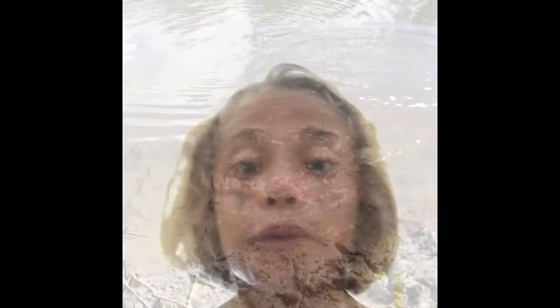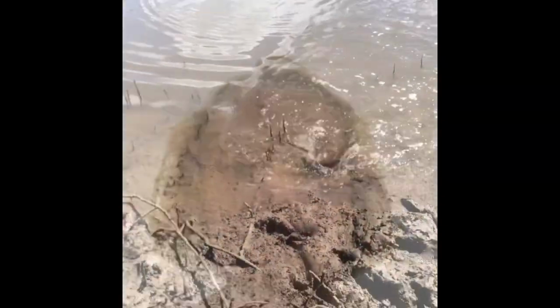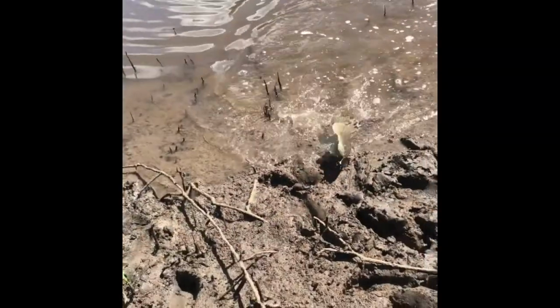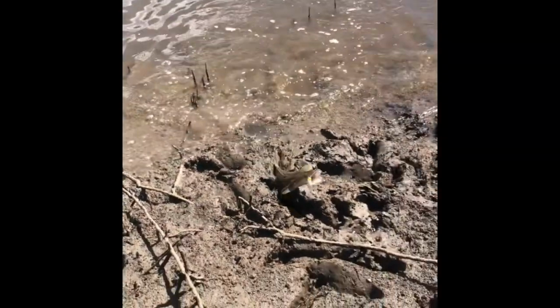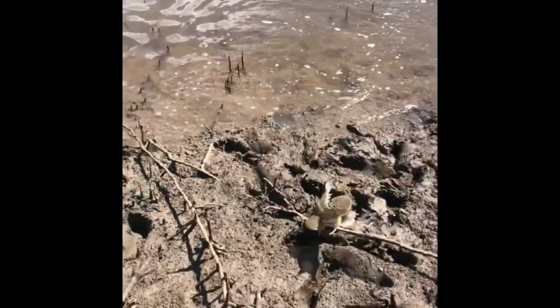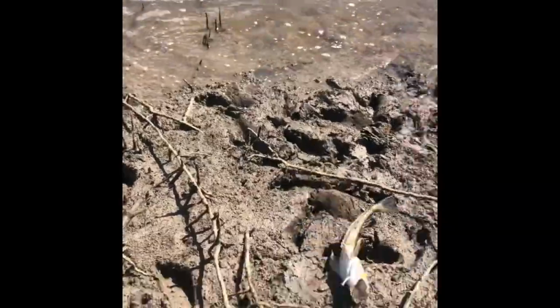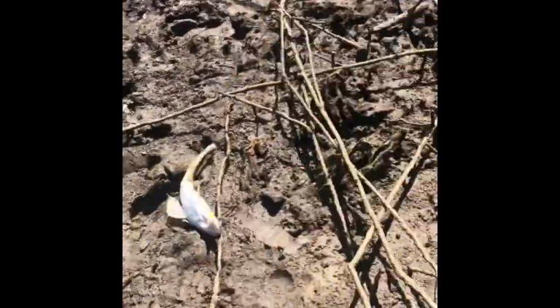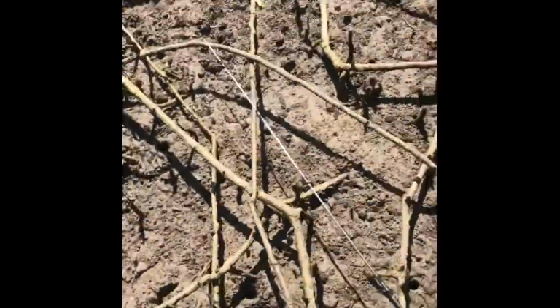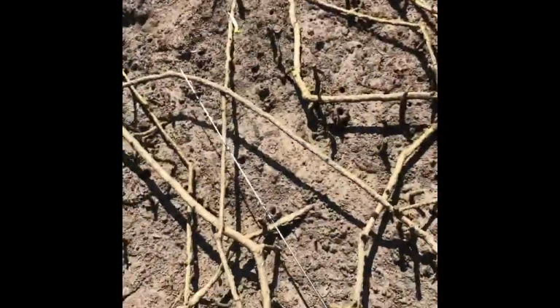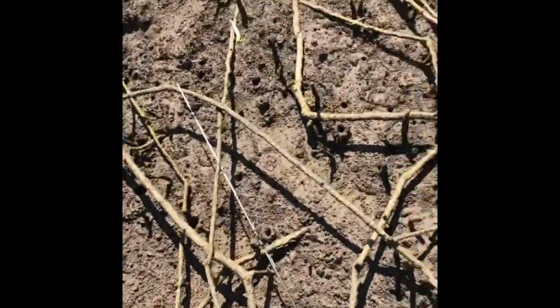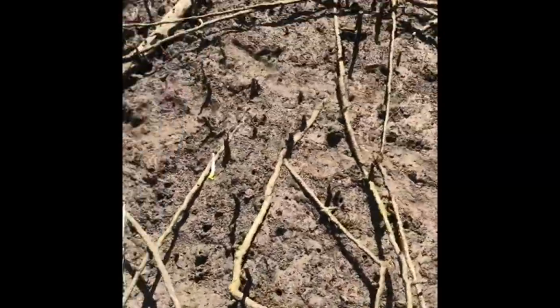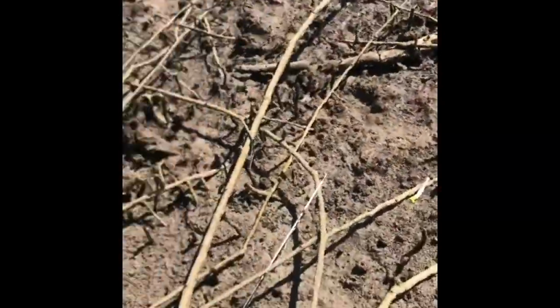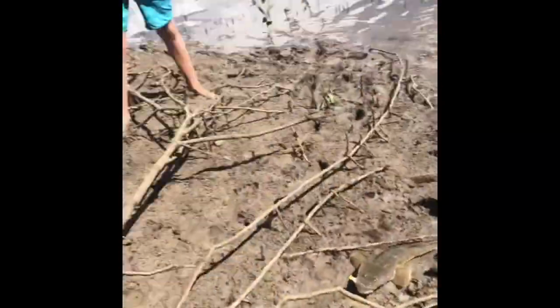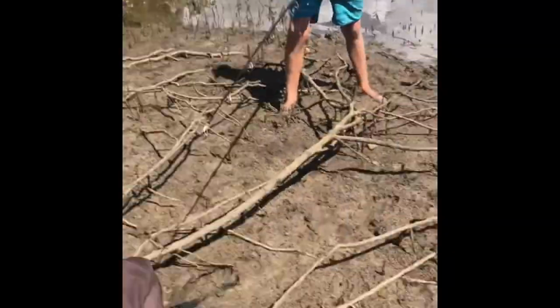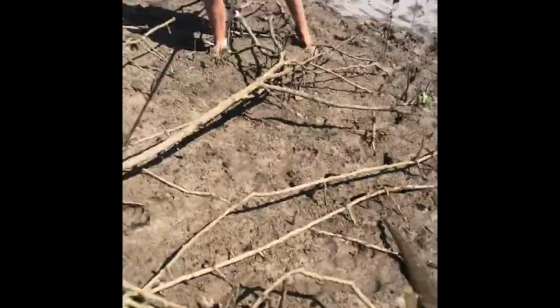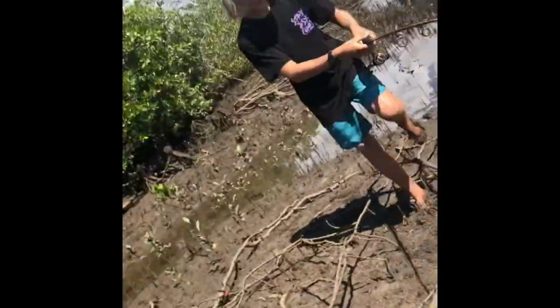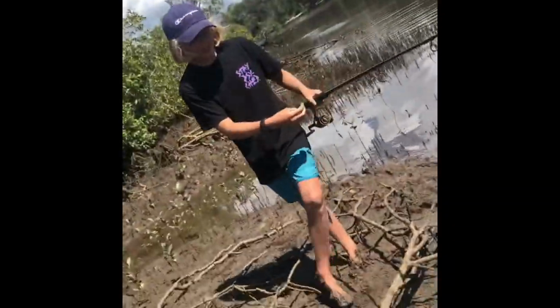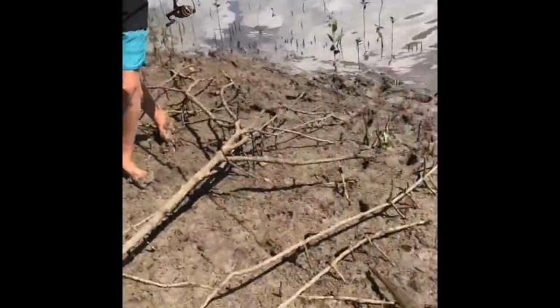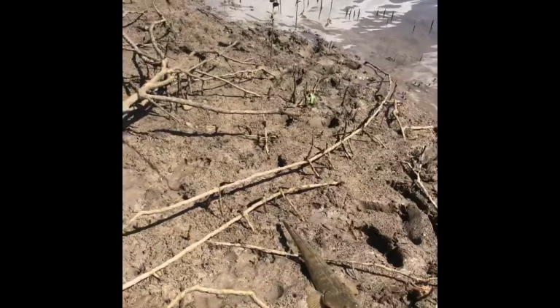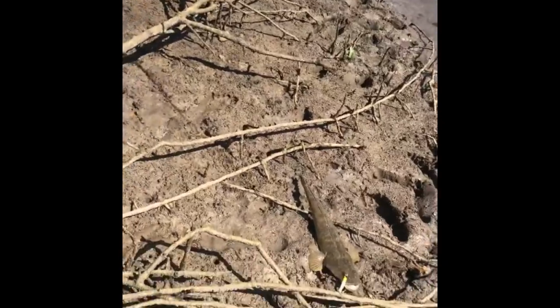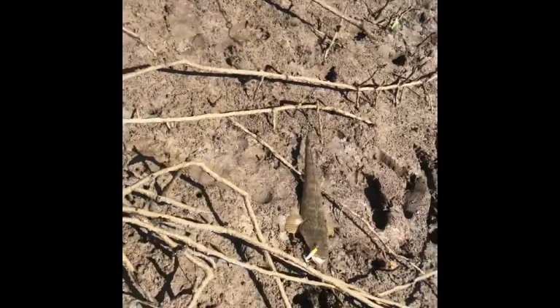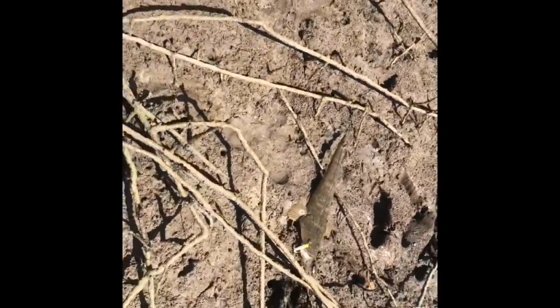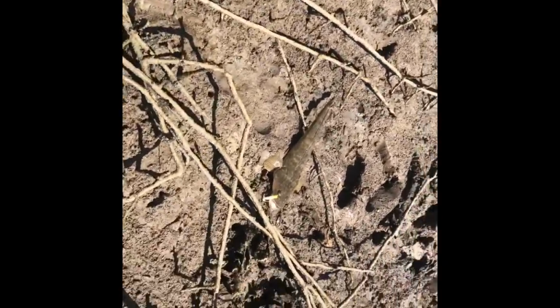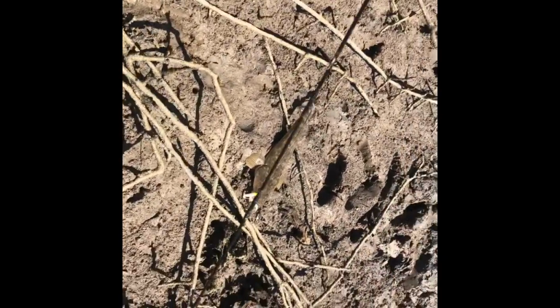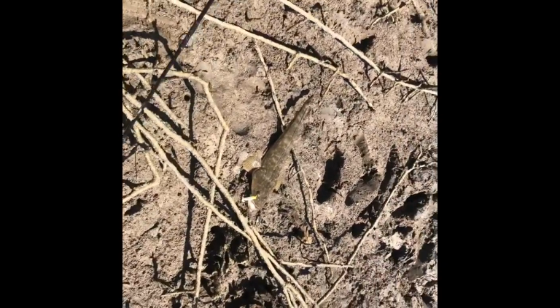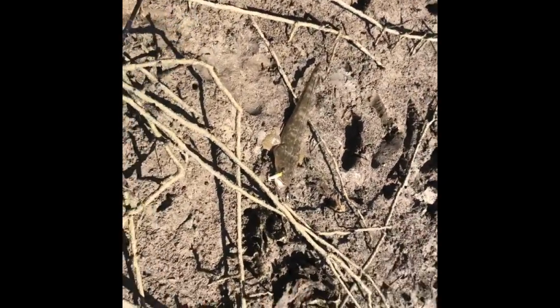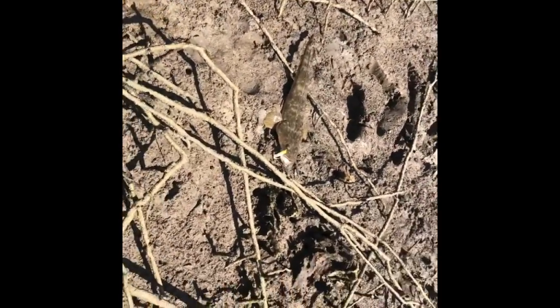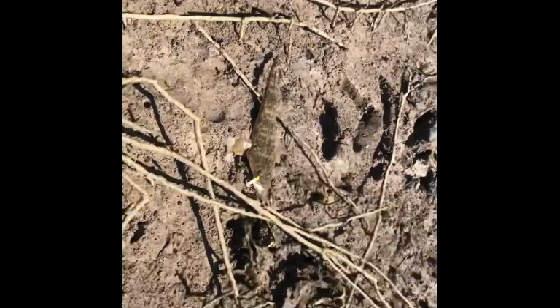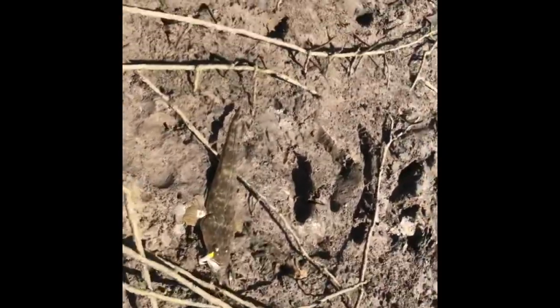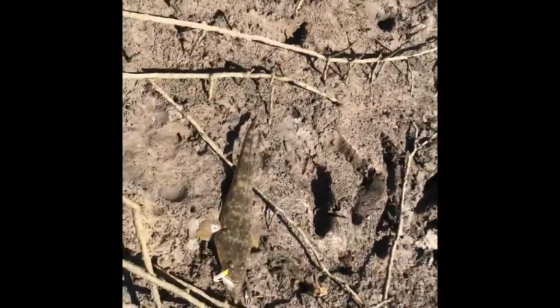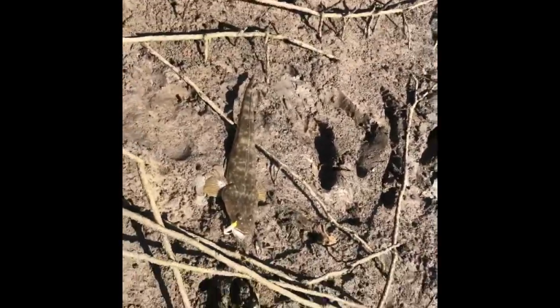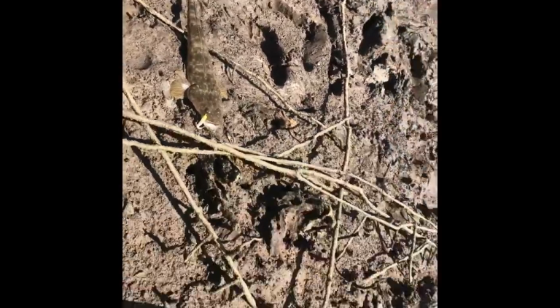That's a flattie! Daya has just caught a flattie. It is huge, guys. That might be our lunch — that might actually be our lunch.